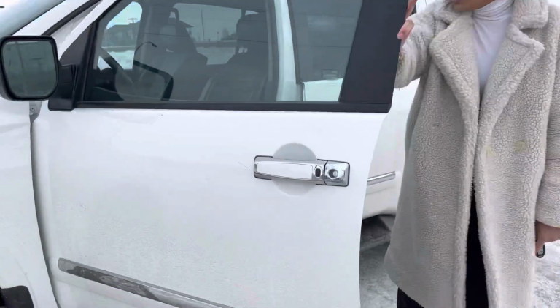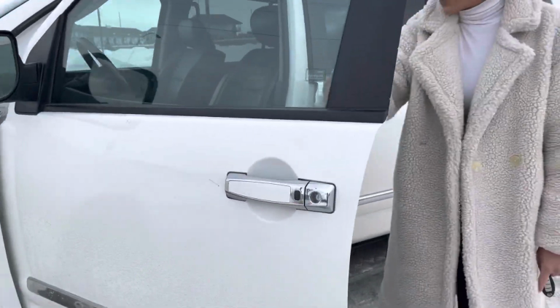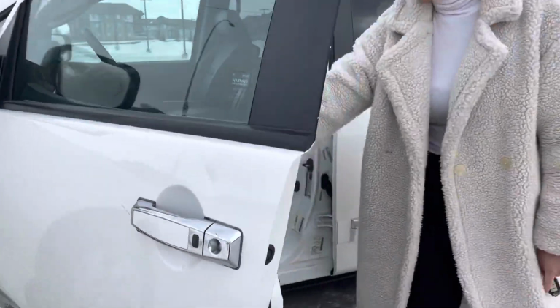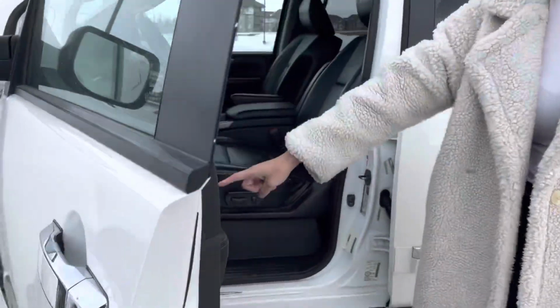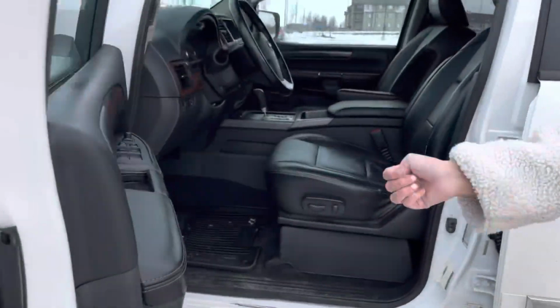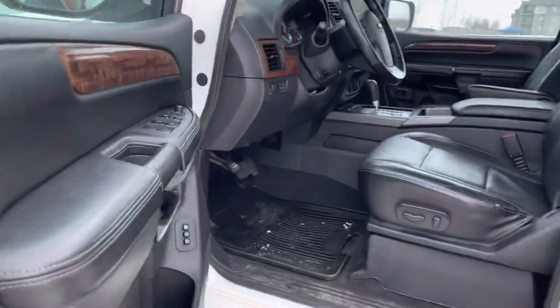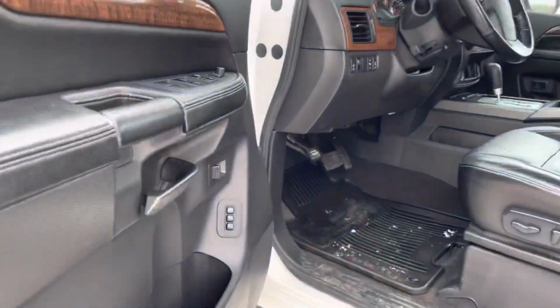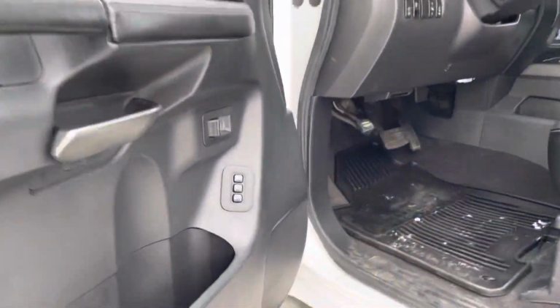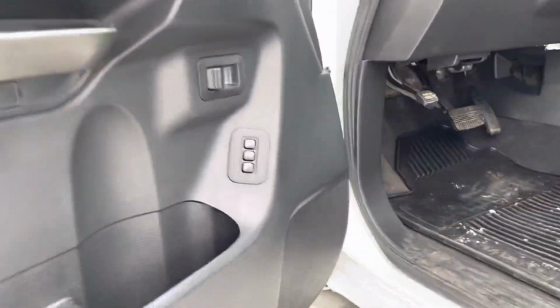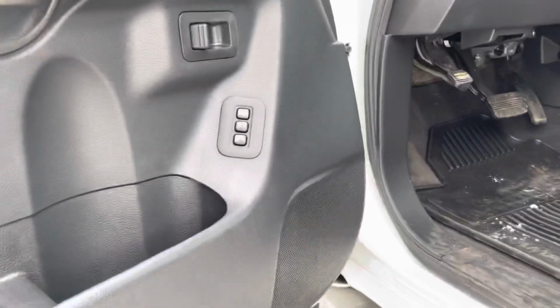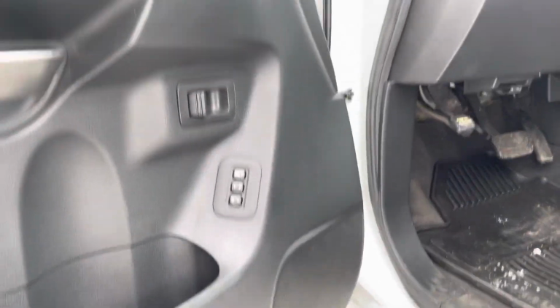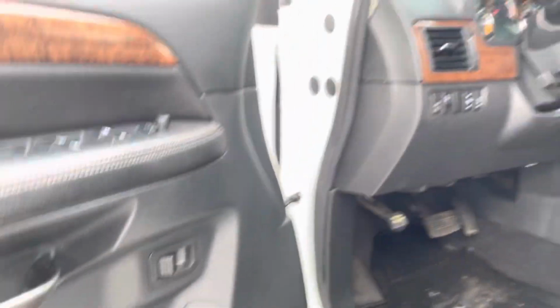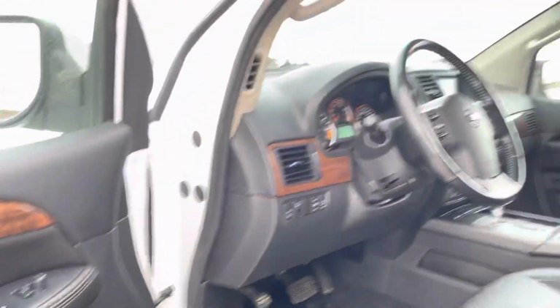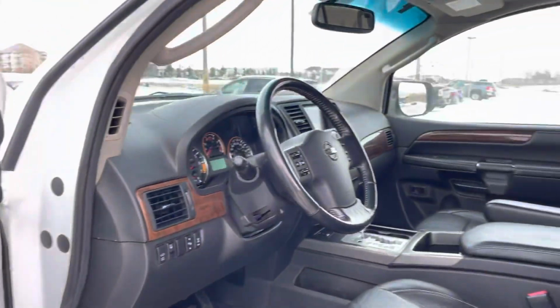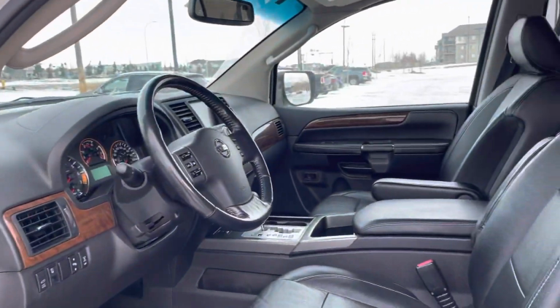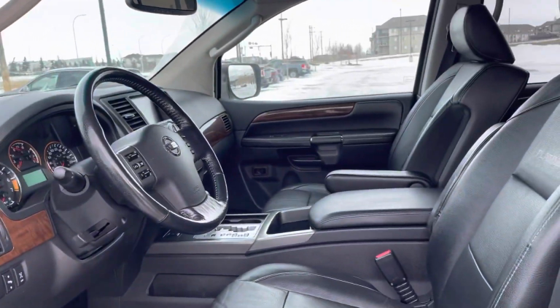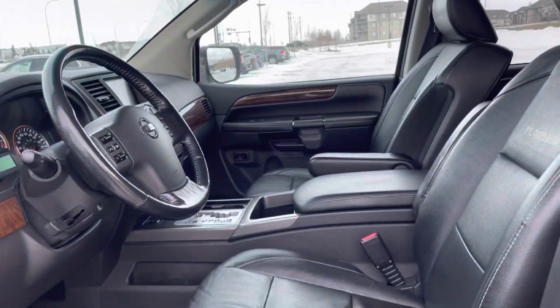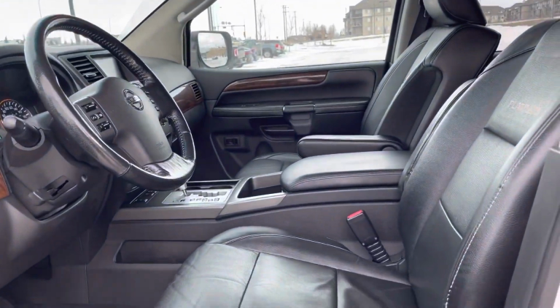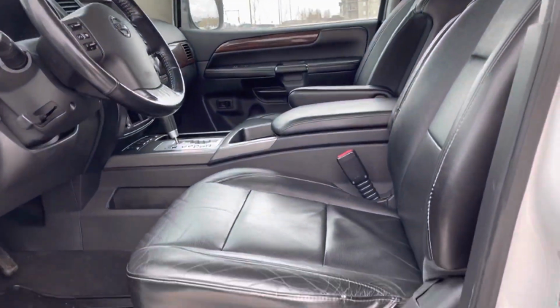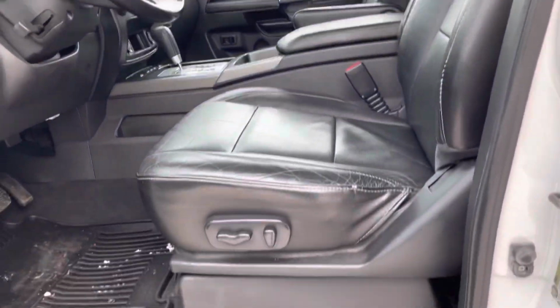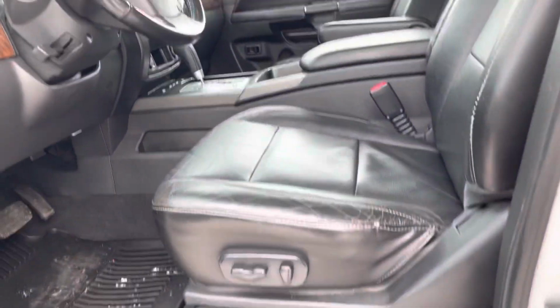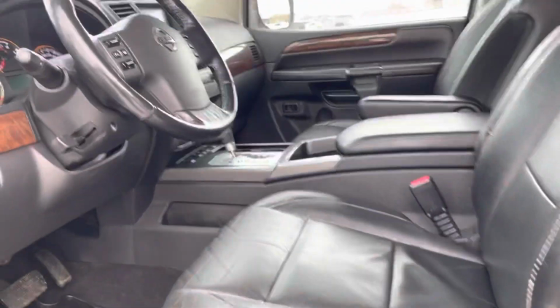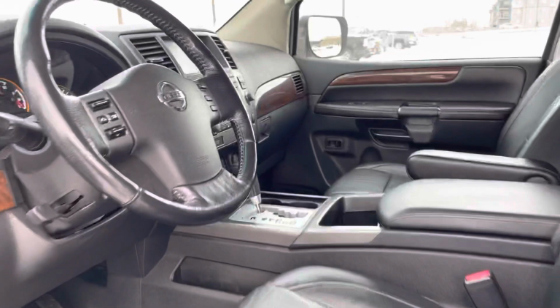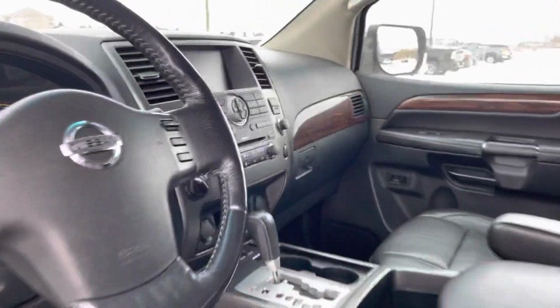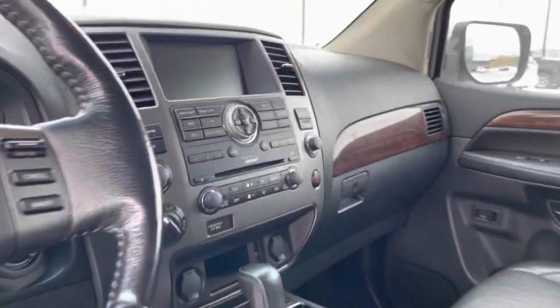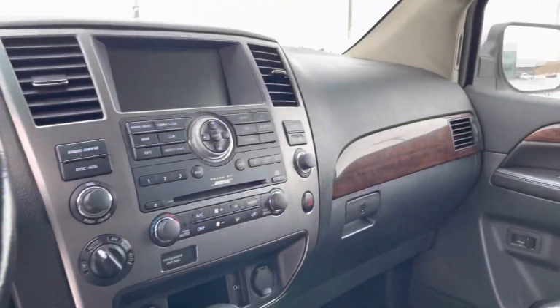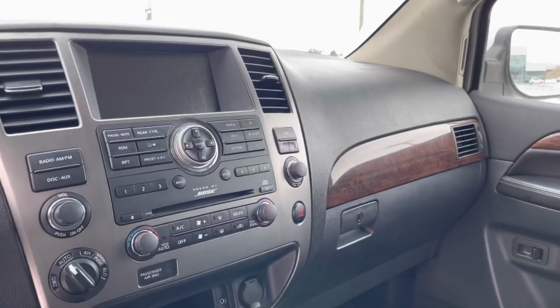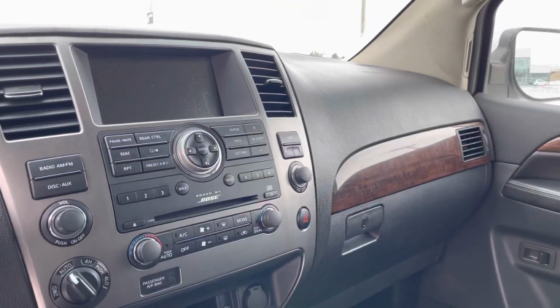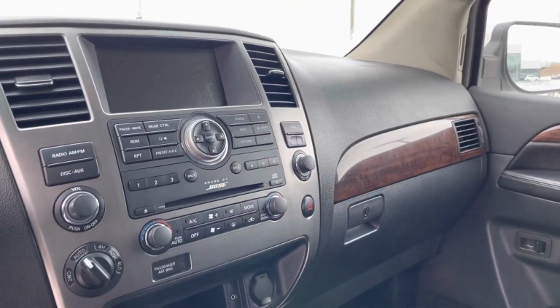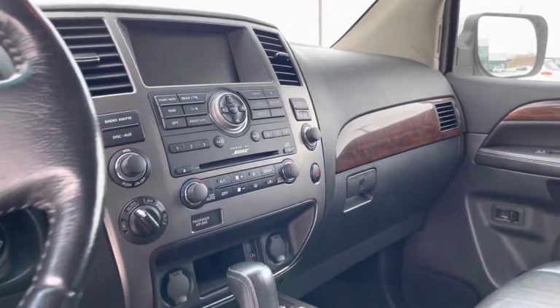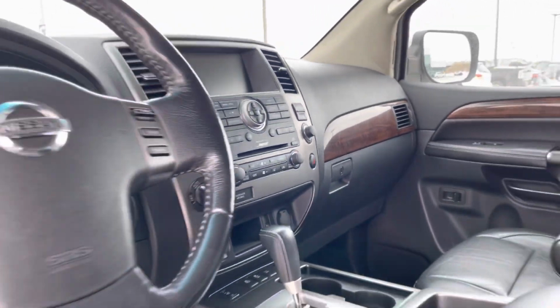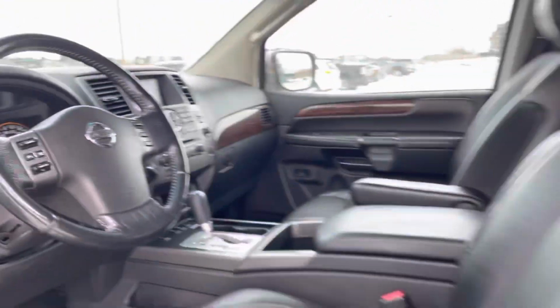In the front here you'll see there is memory seating for if you have a couple of drivers. The seats are heated, powered, and they are leather as well. You have a screen there in the middle and your backup camera will pop up on there when in reverse.